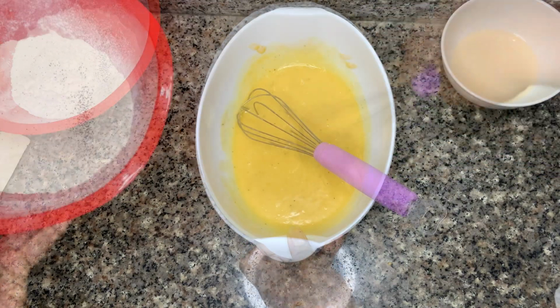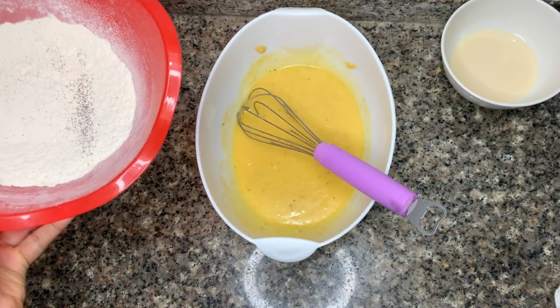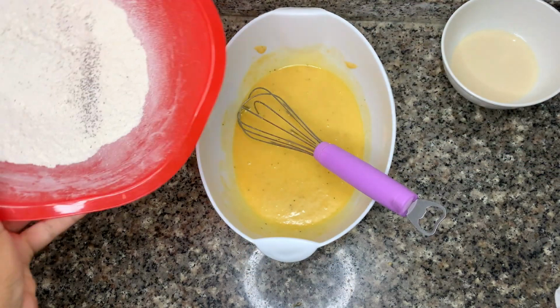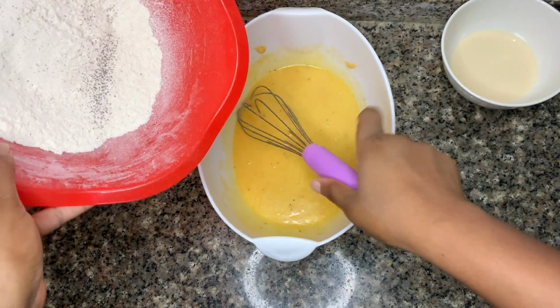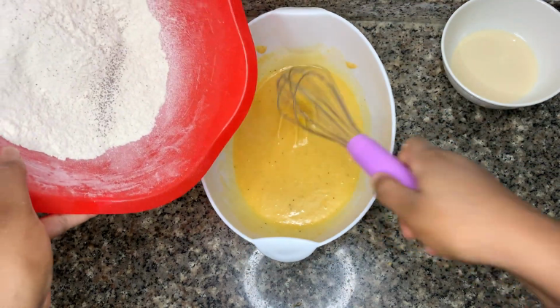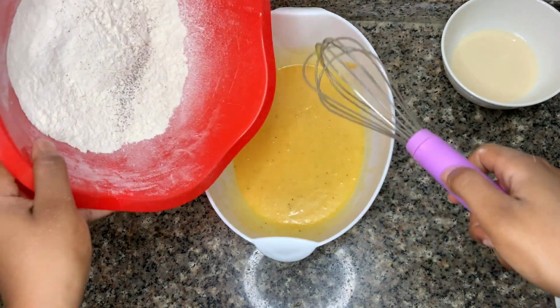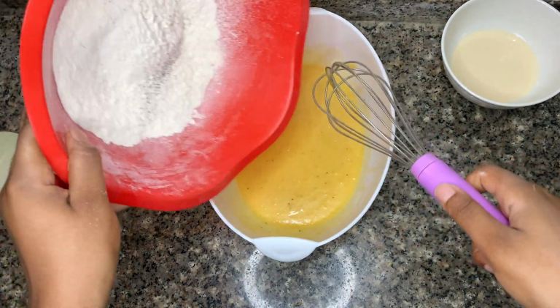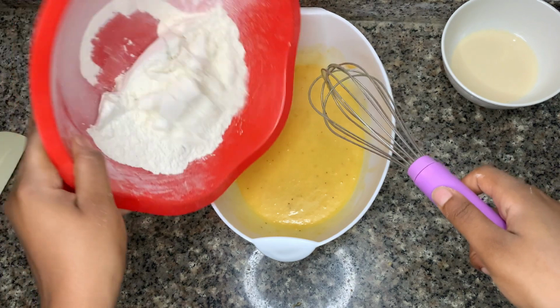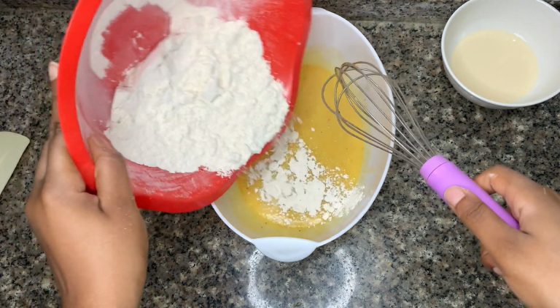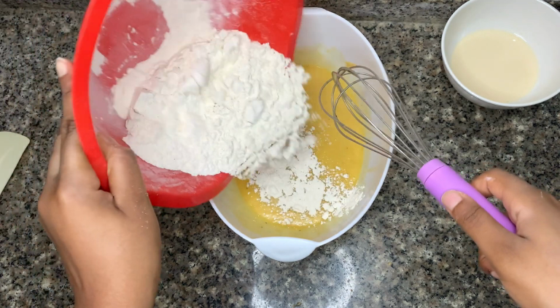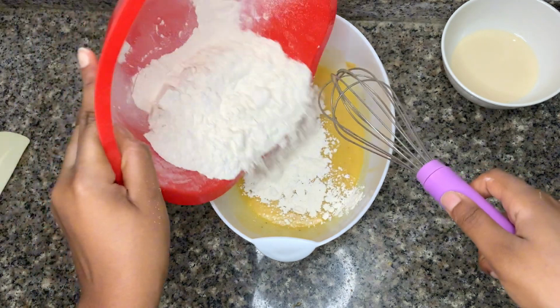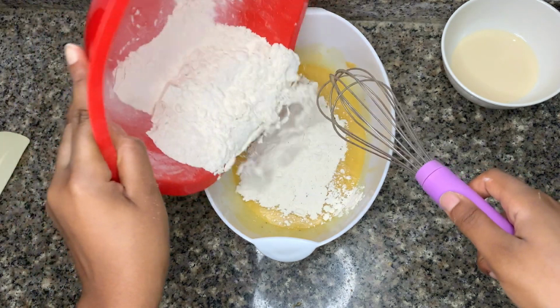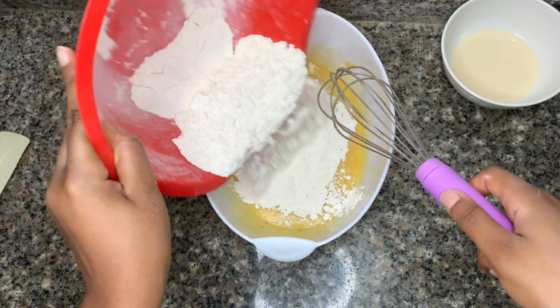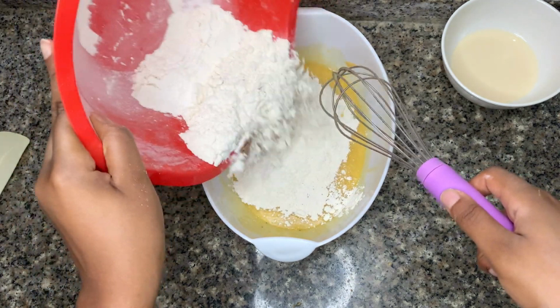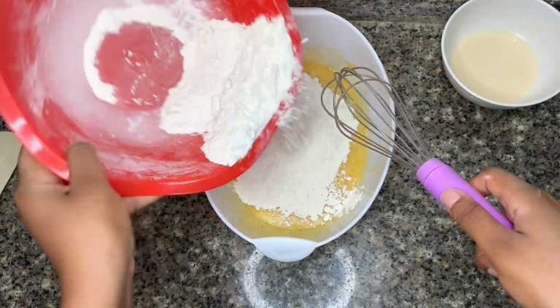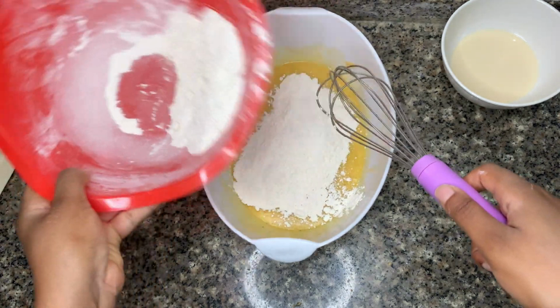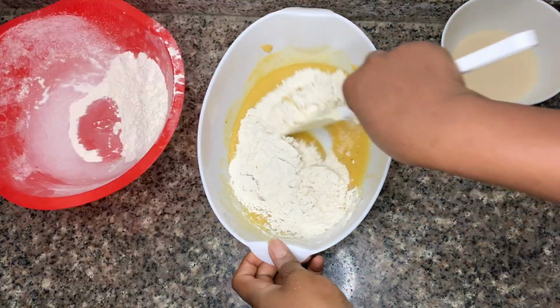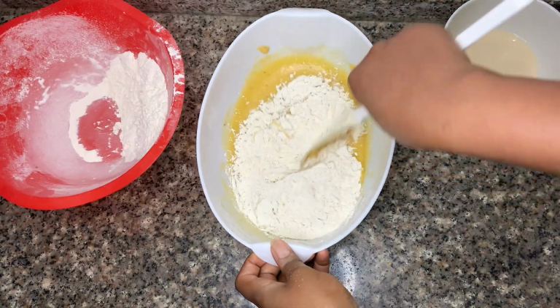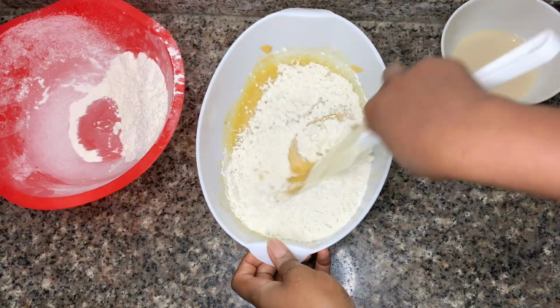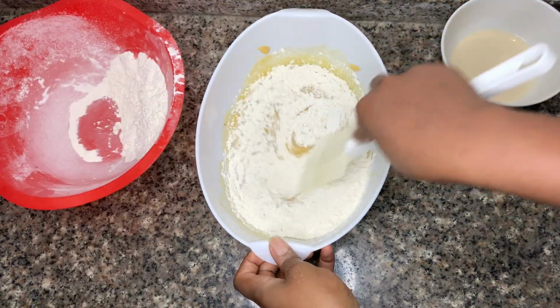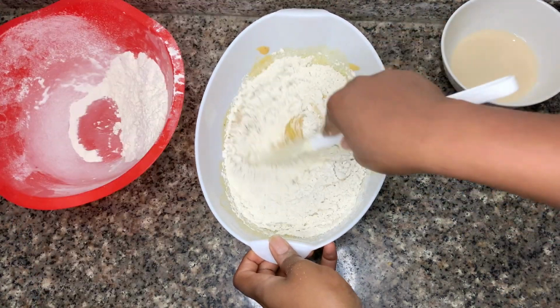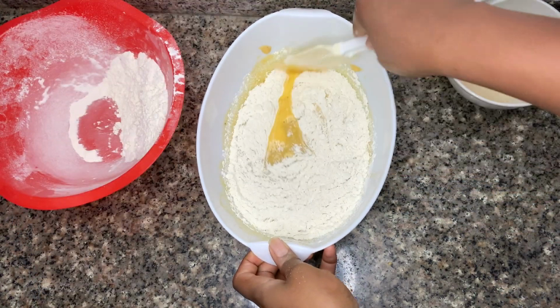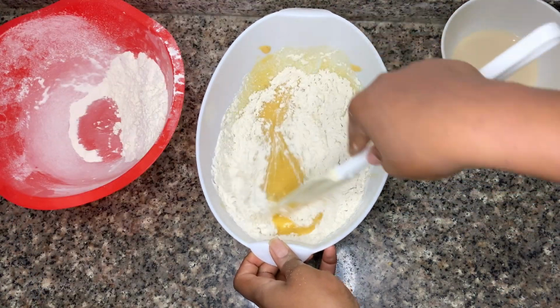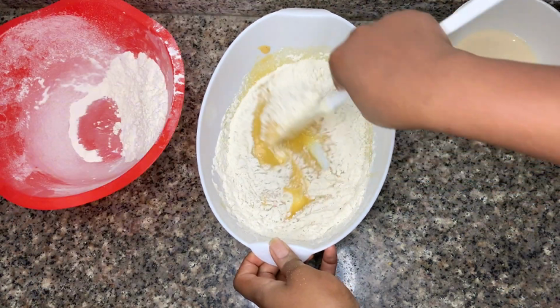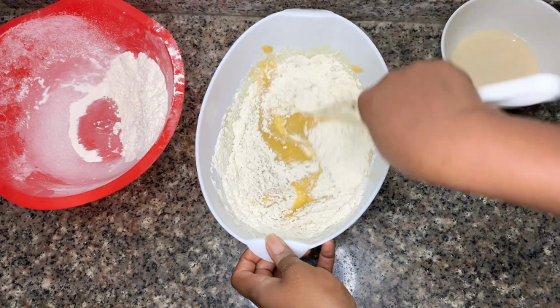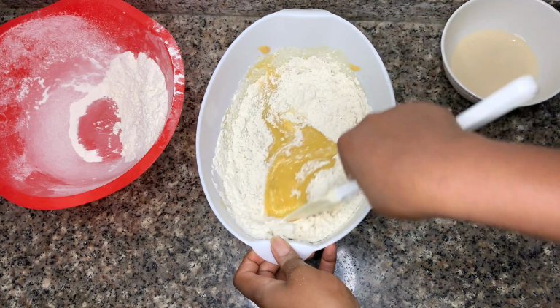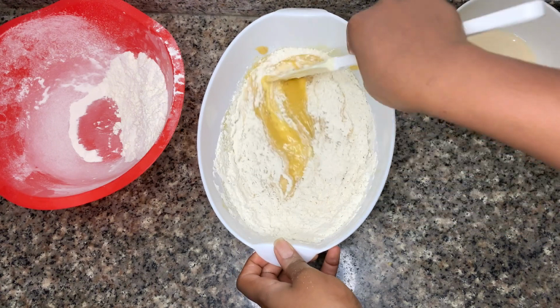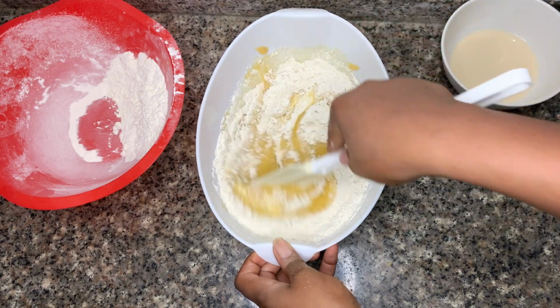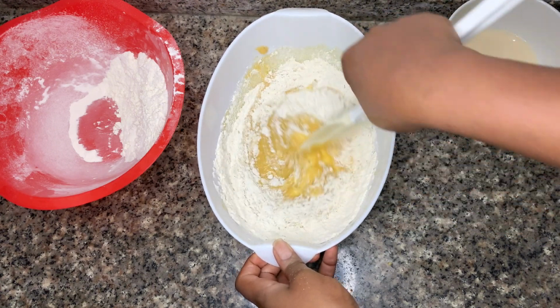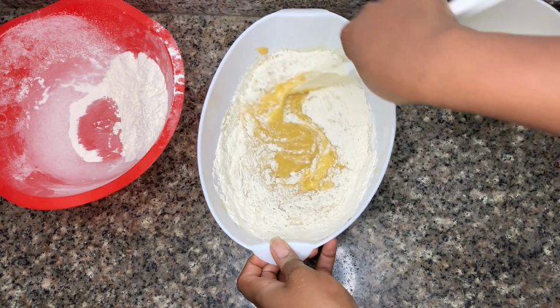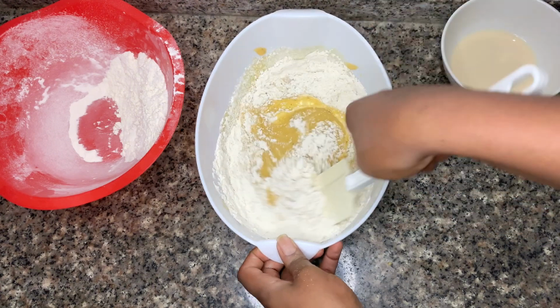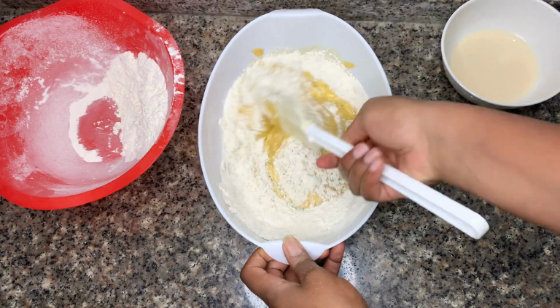Now add your flour mixture half at a time — get that mixed together, then add in the last batch as well as your buttermilk.